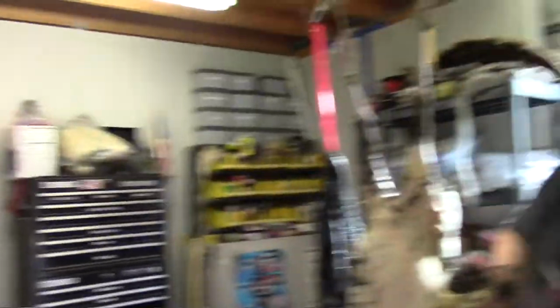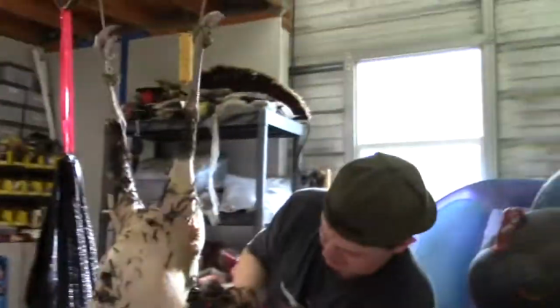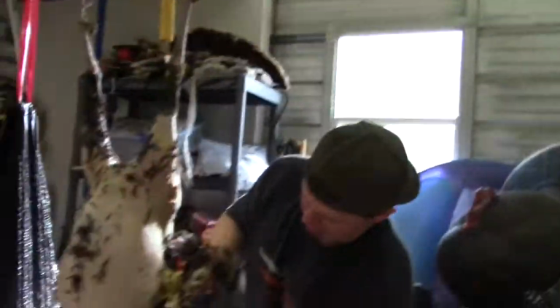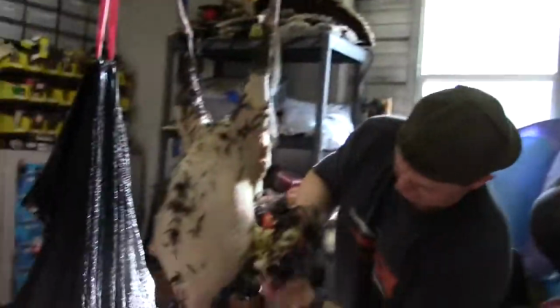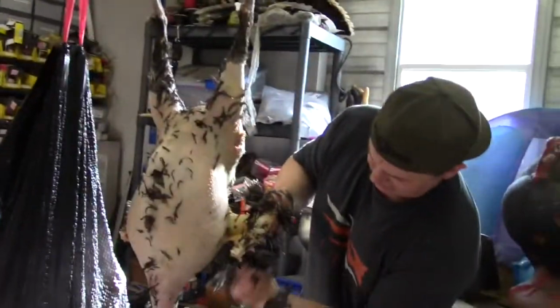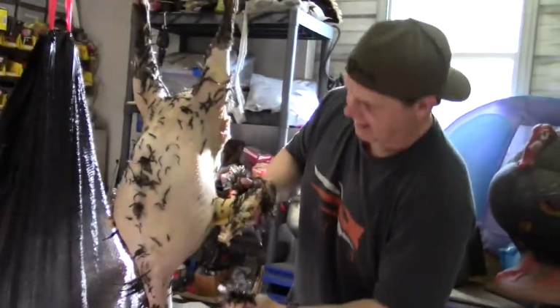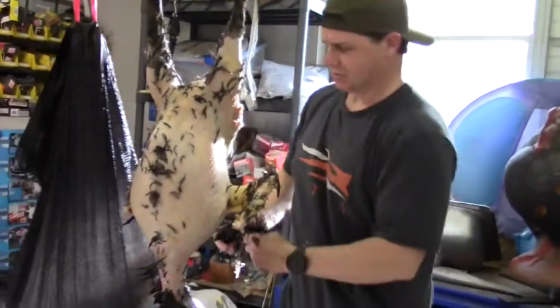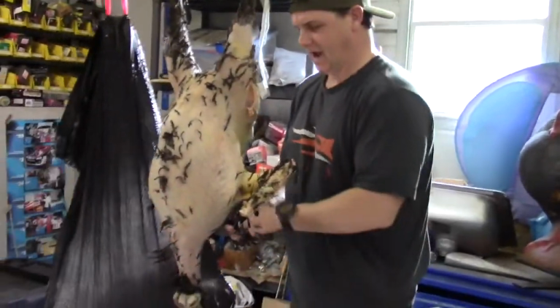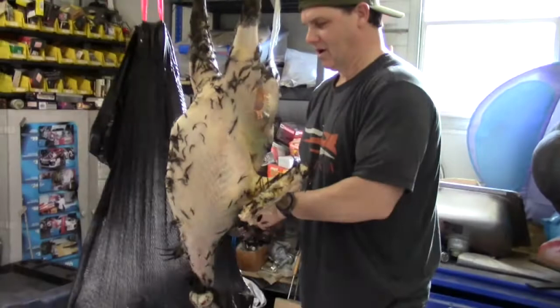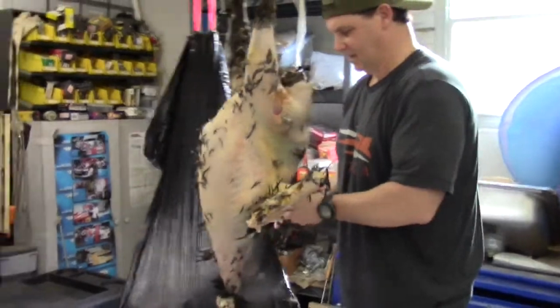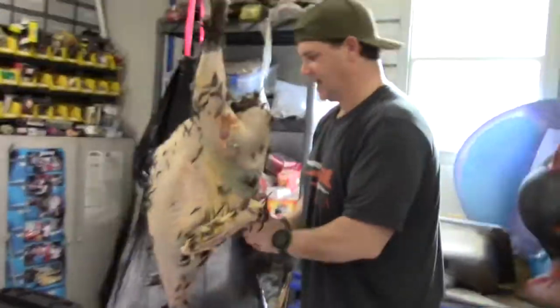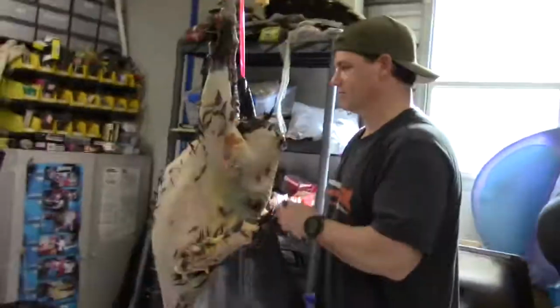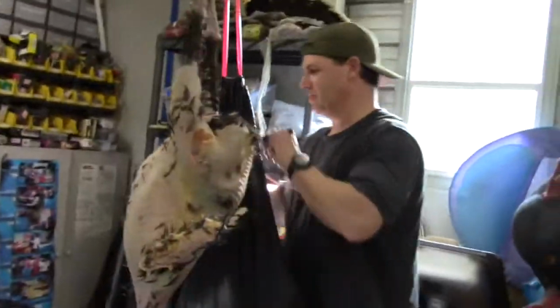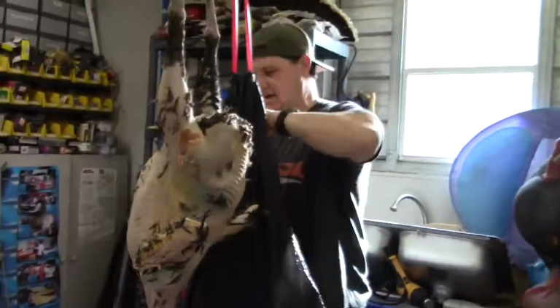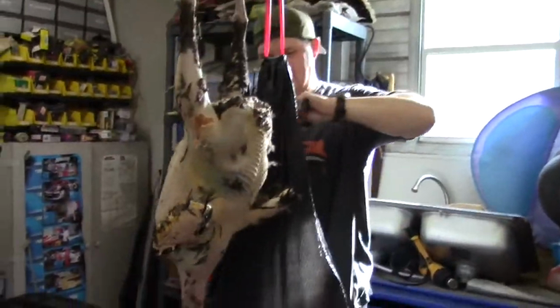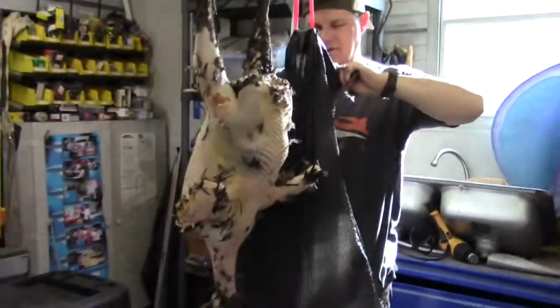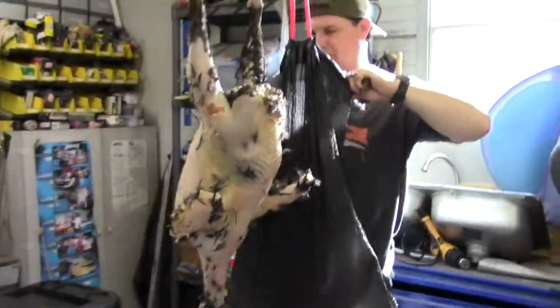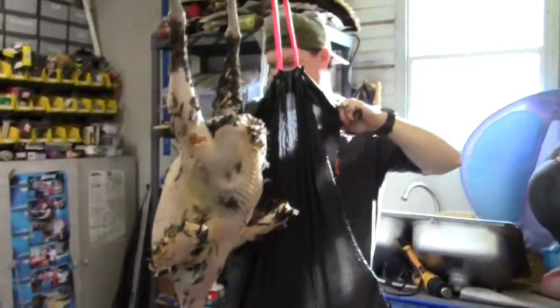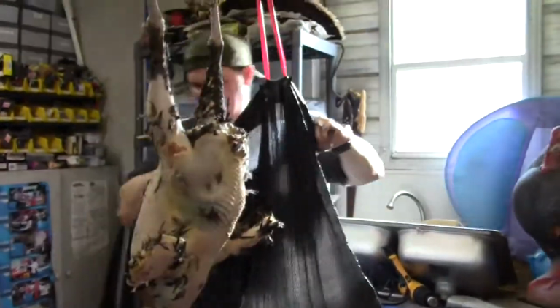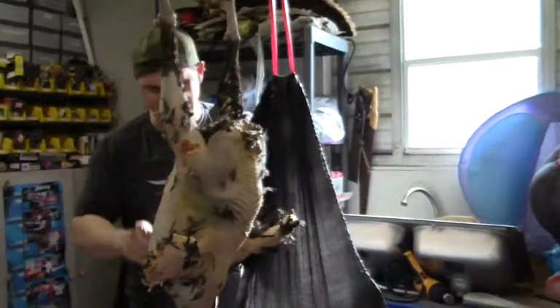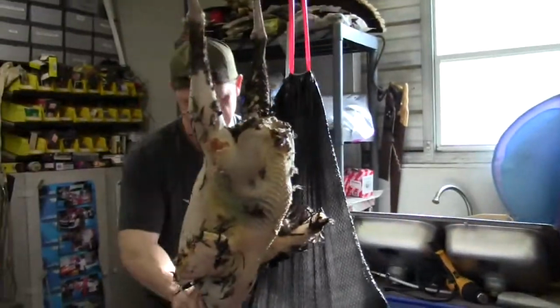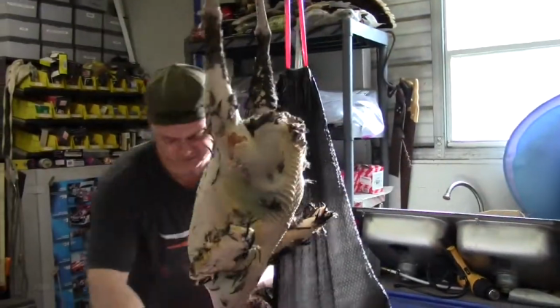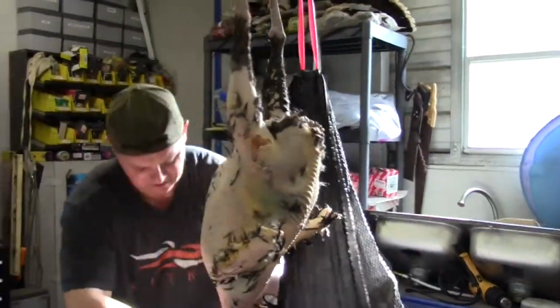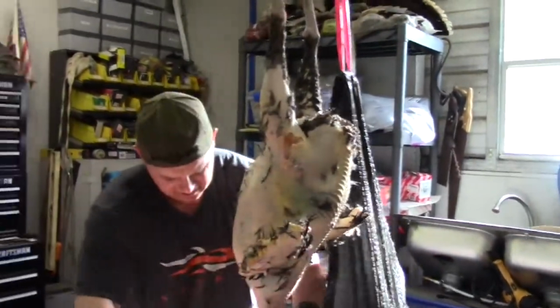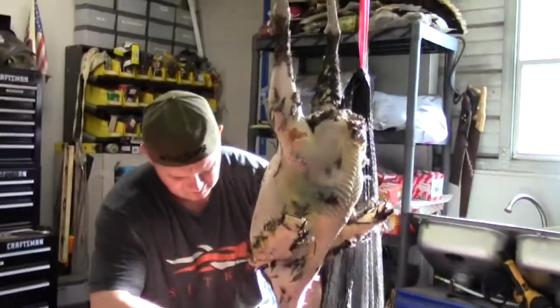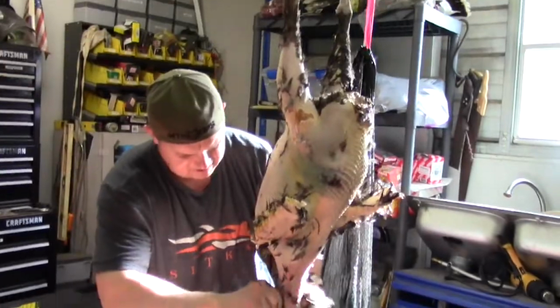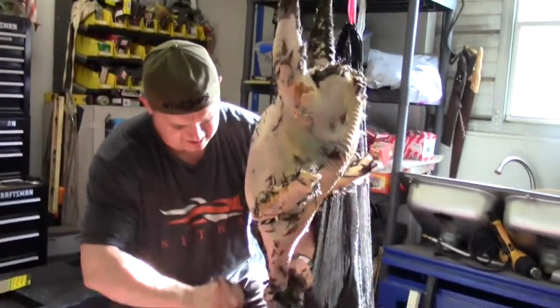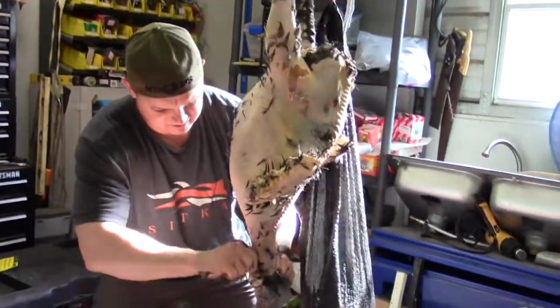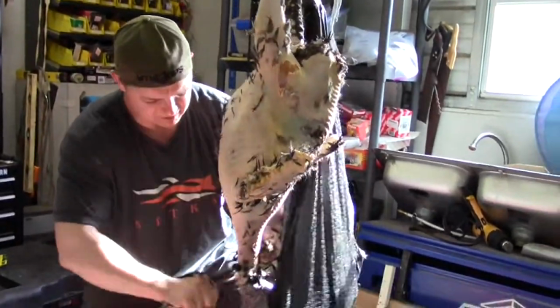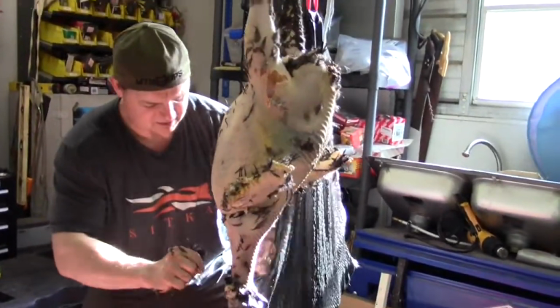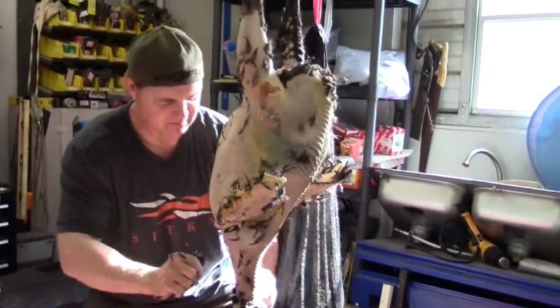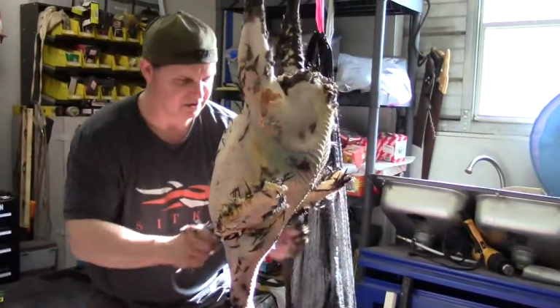I was worried I didn't know if a minute and a half was going to do it, and I didn't want to go any longer than that. It looks like a minute and a half was perfect. I'm going to clean my hands off and then I'll really be able to clean him up good.